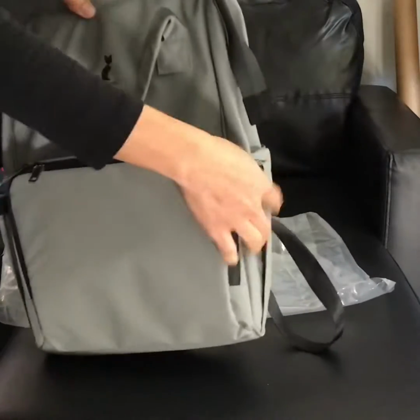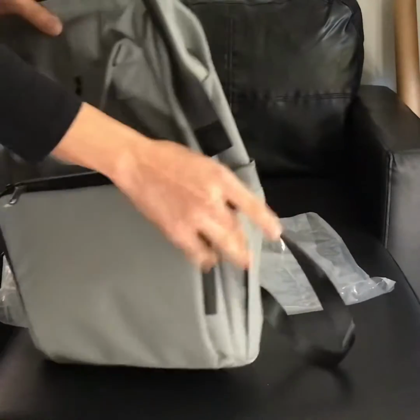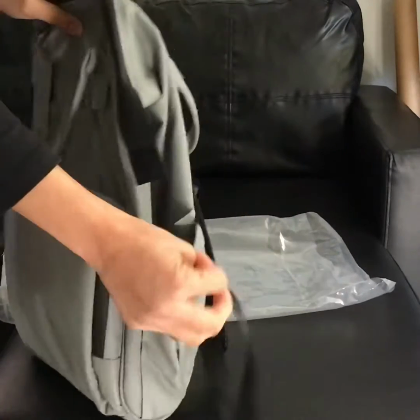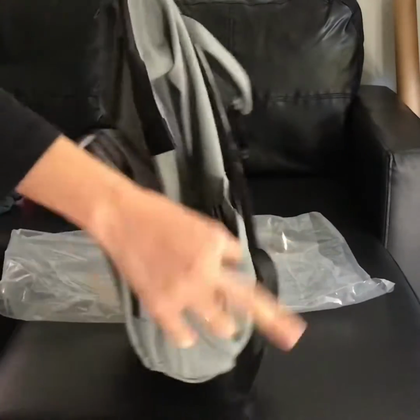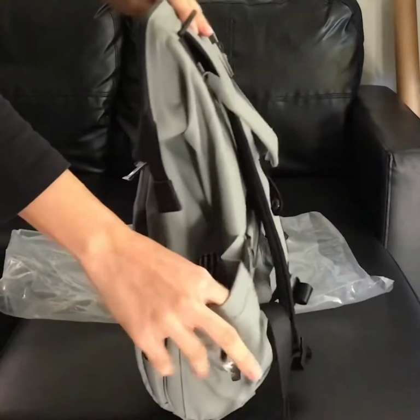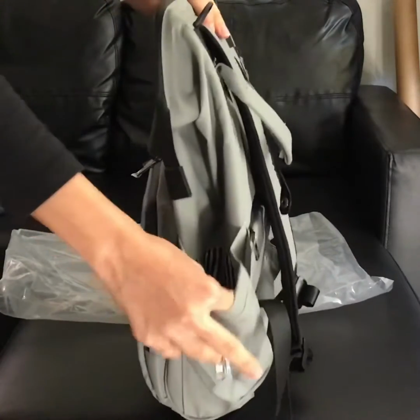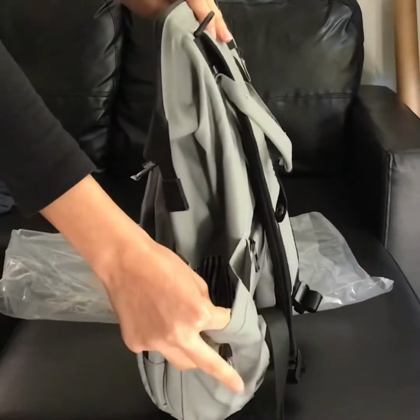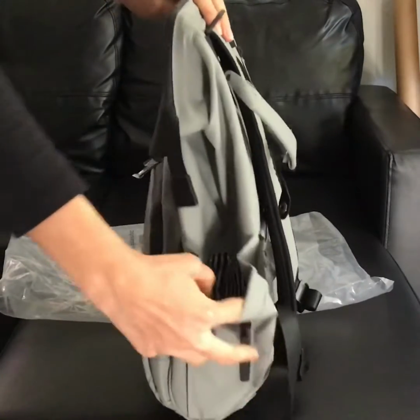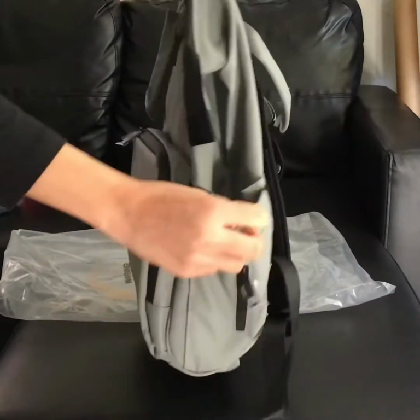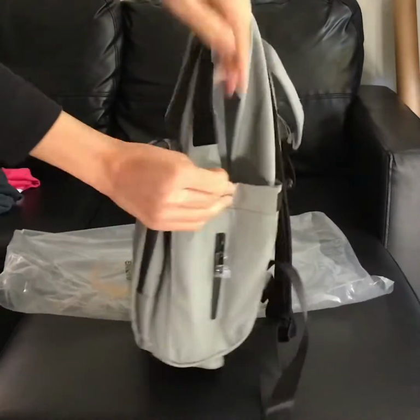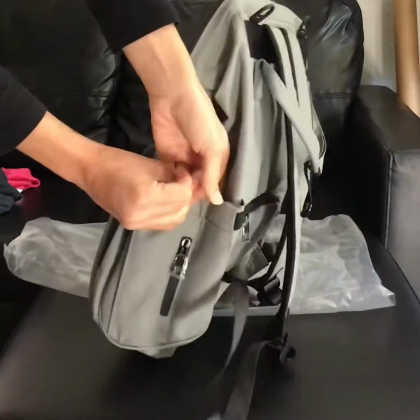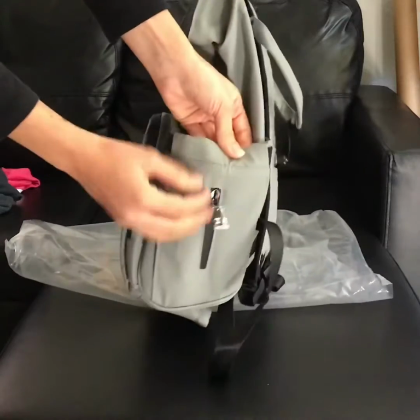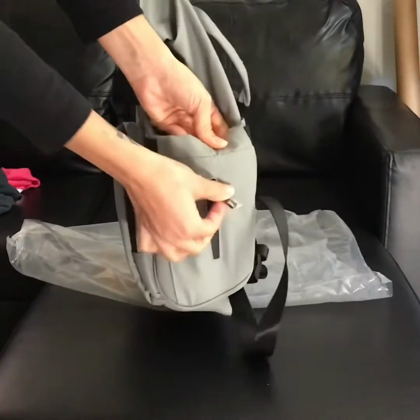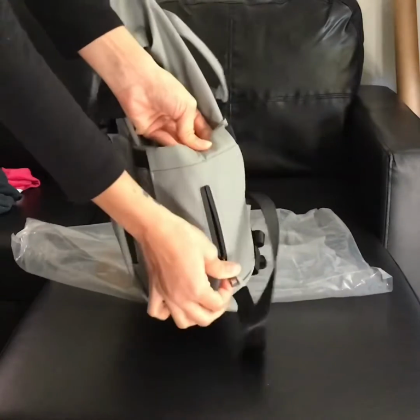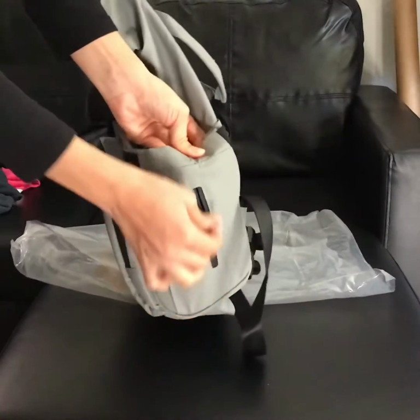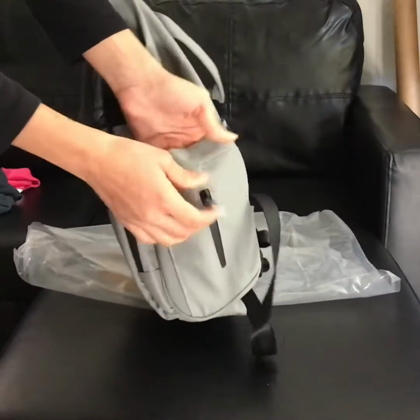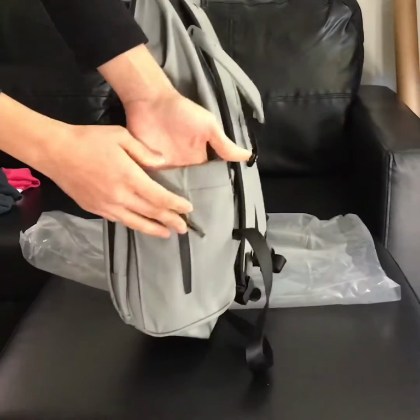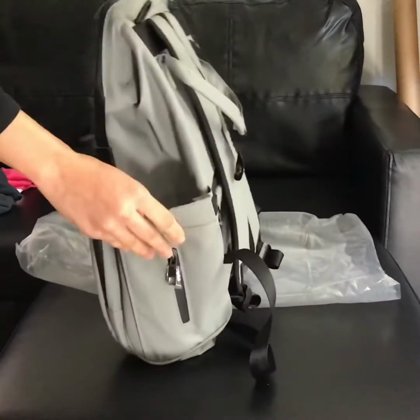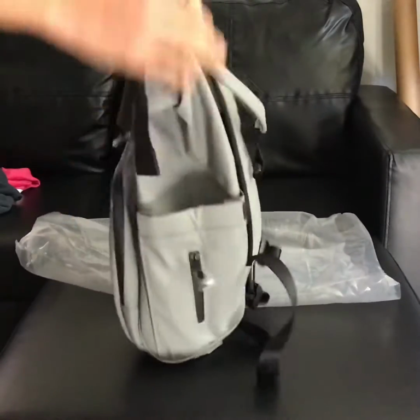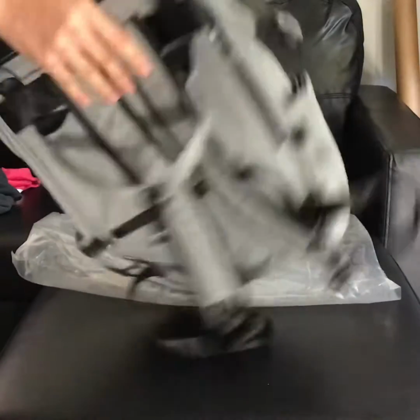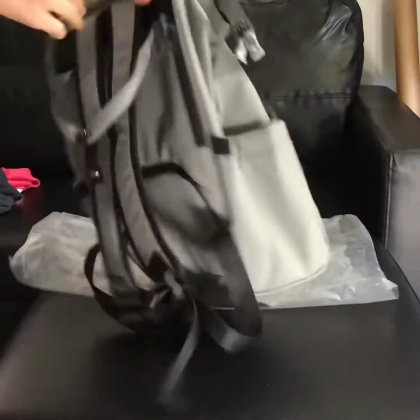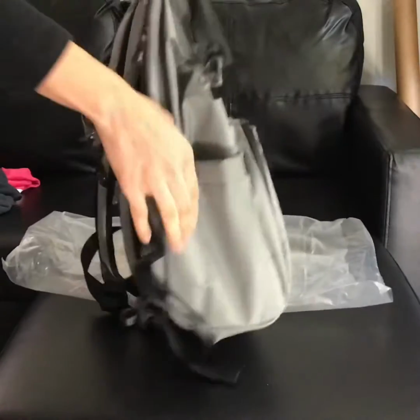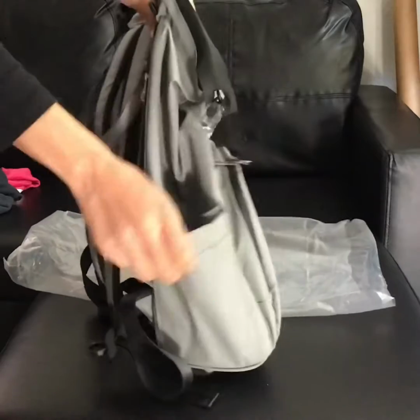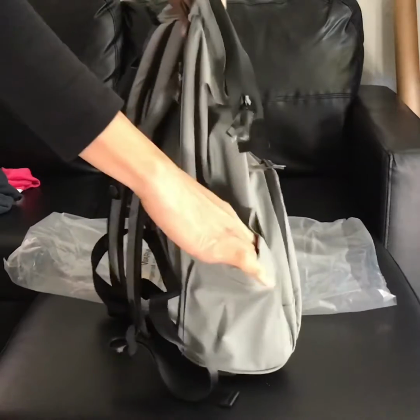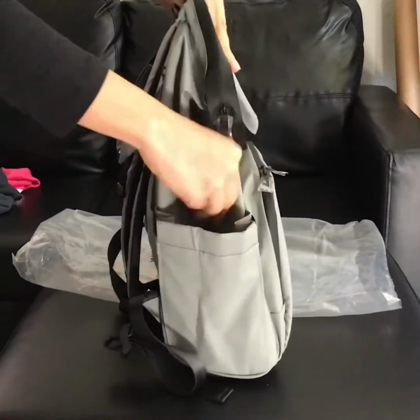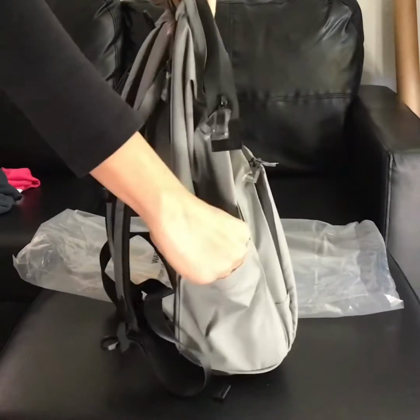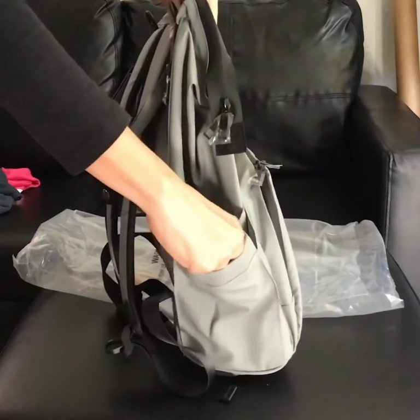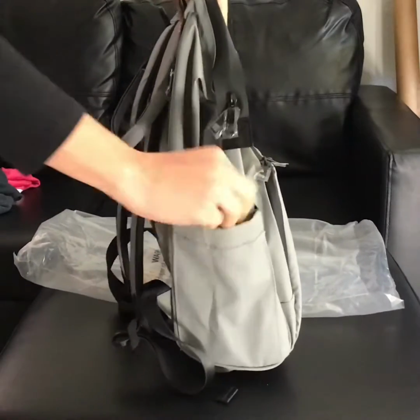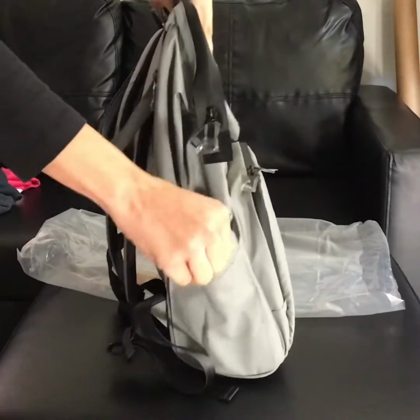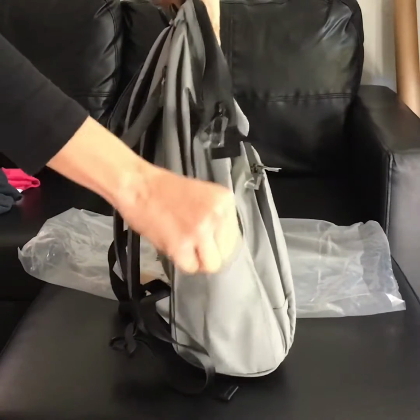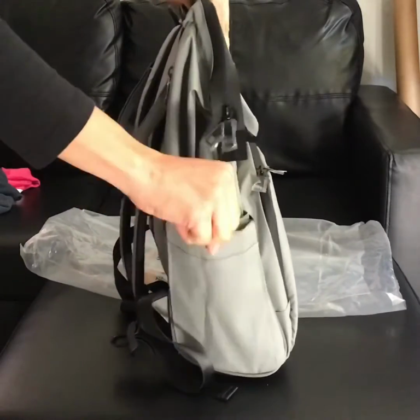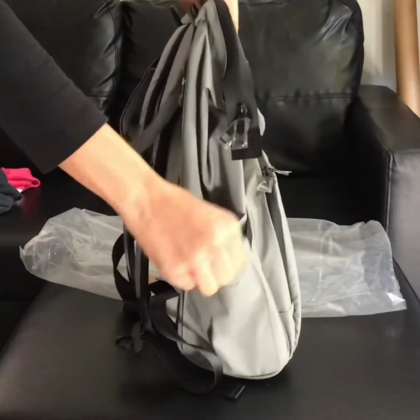It also has a side pocket with a zipper in it, and this side pocket as well. The side pockets are pretty stretchy.